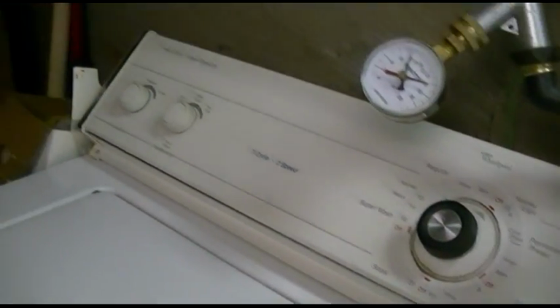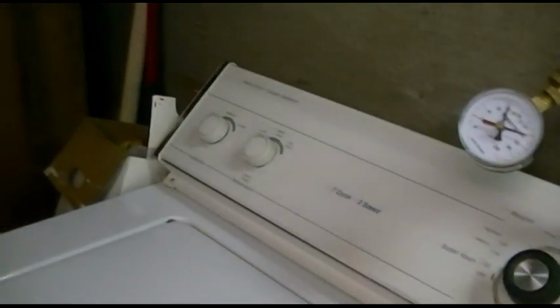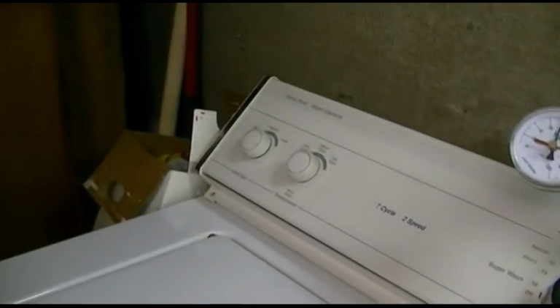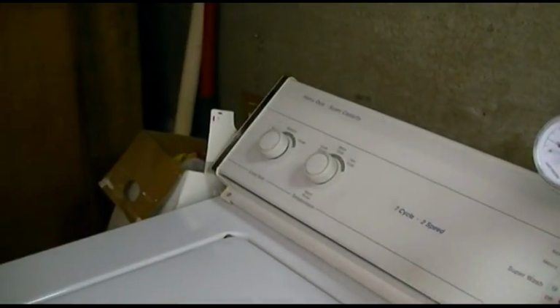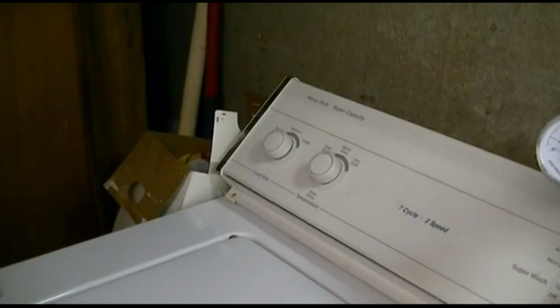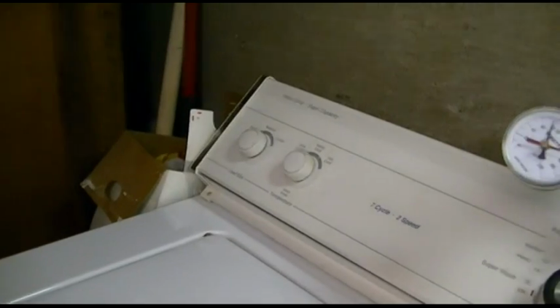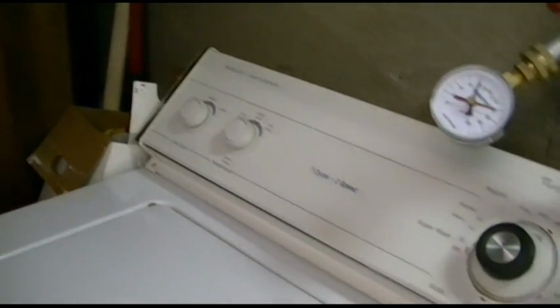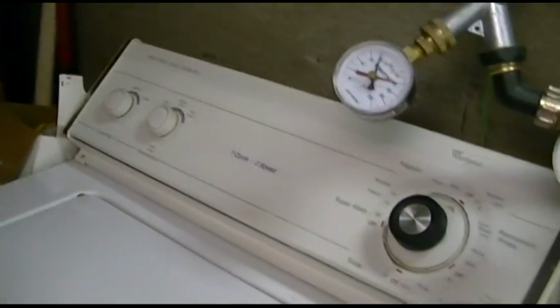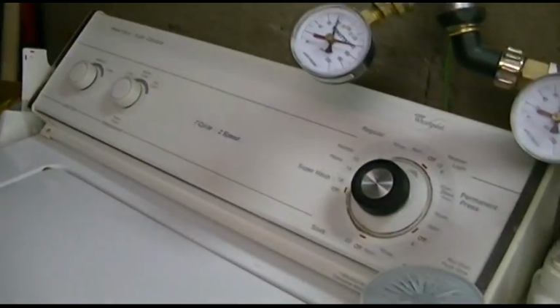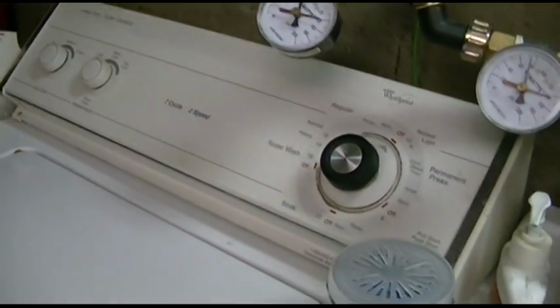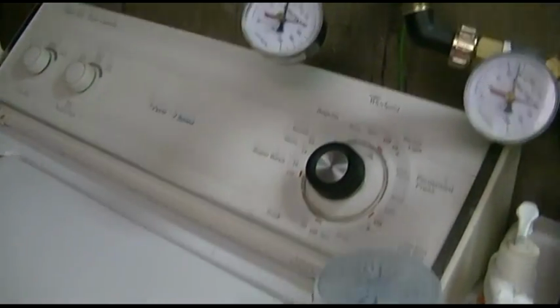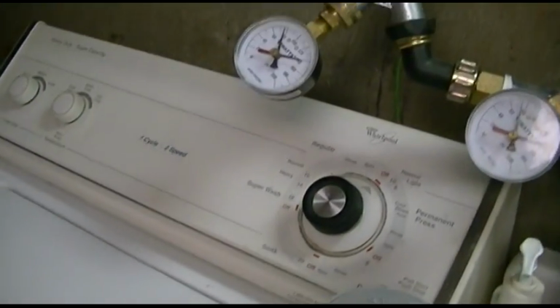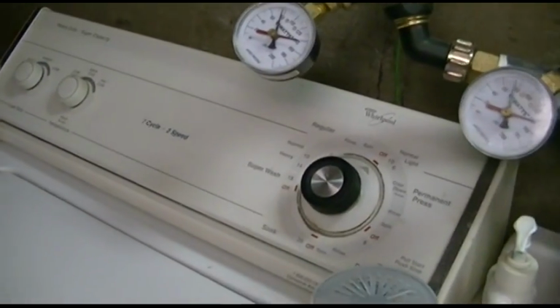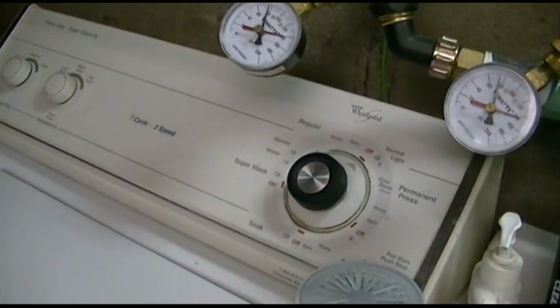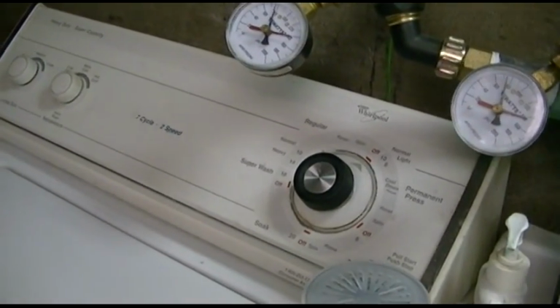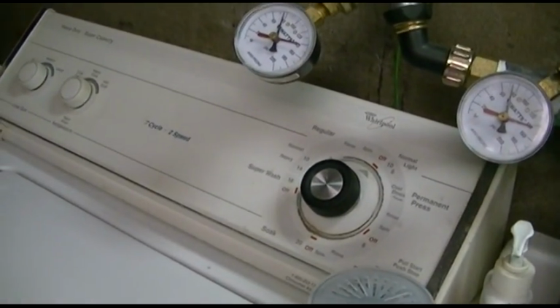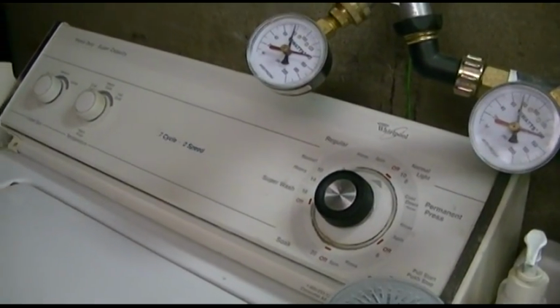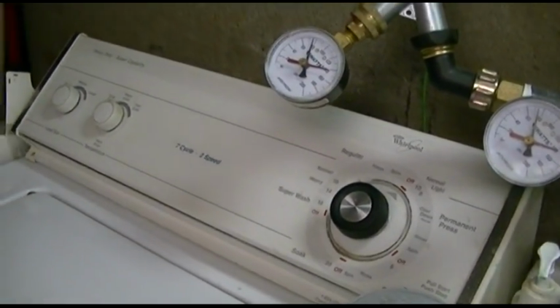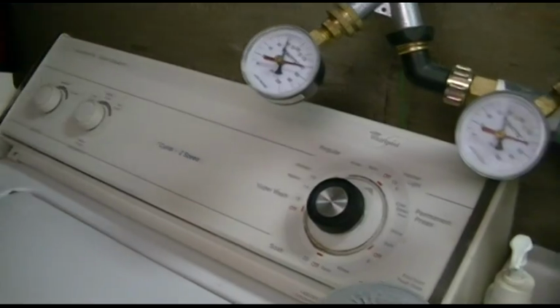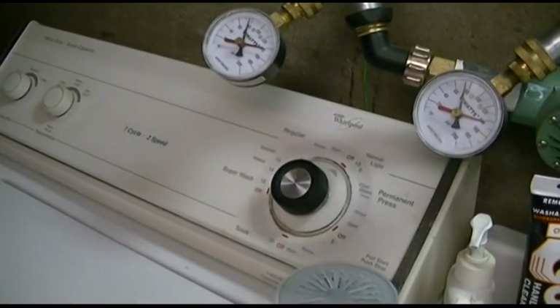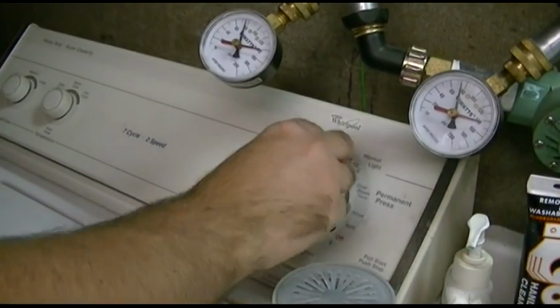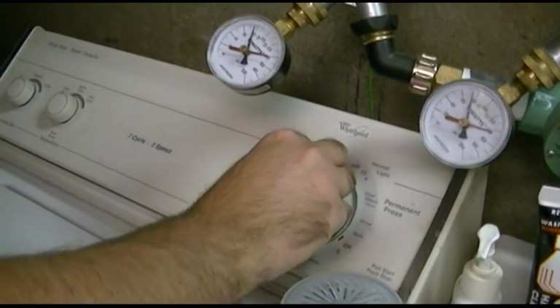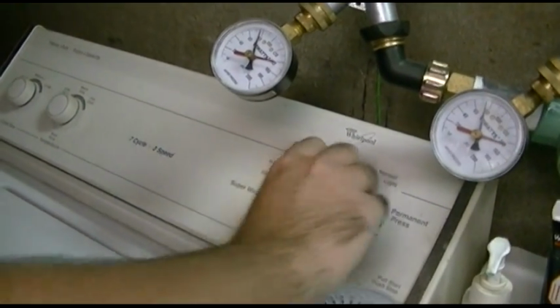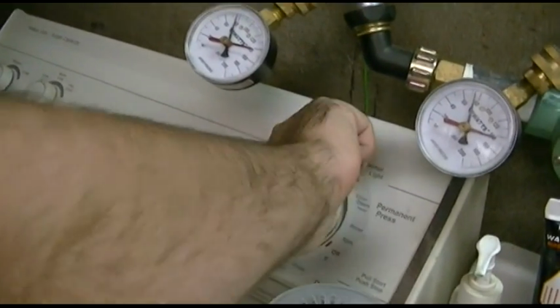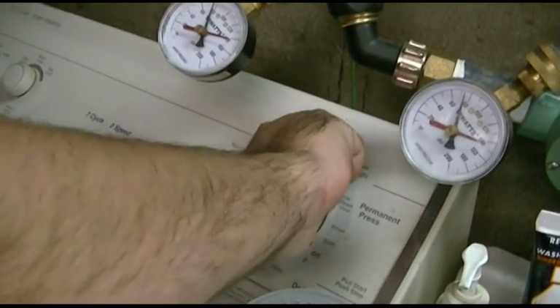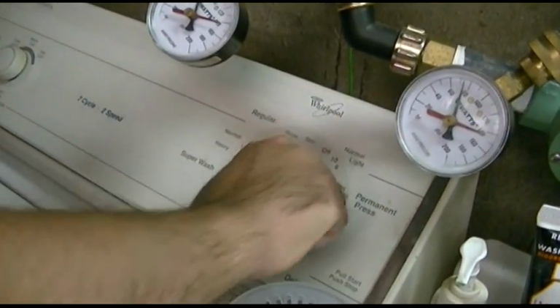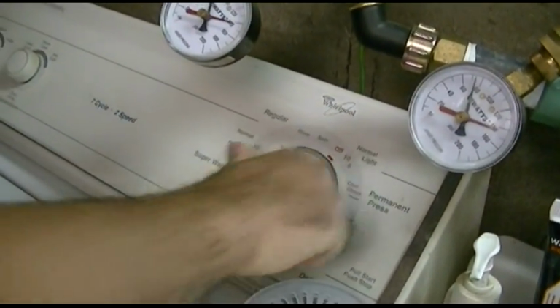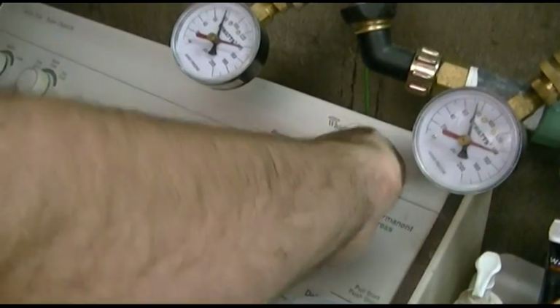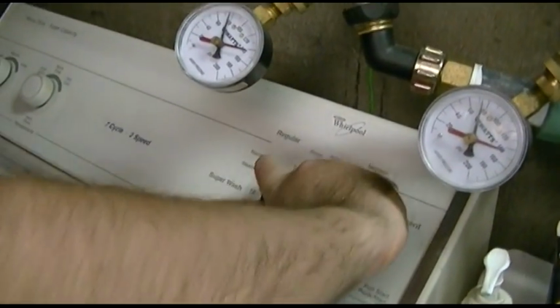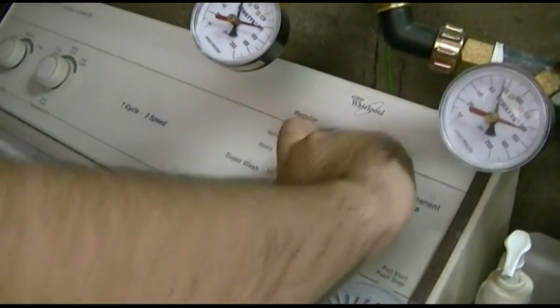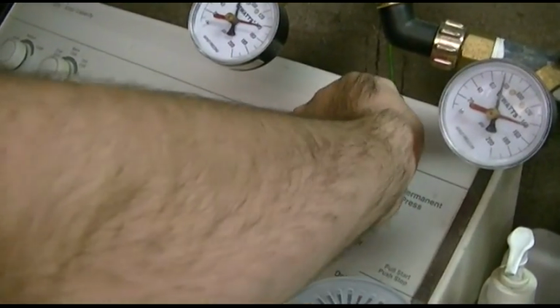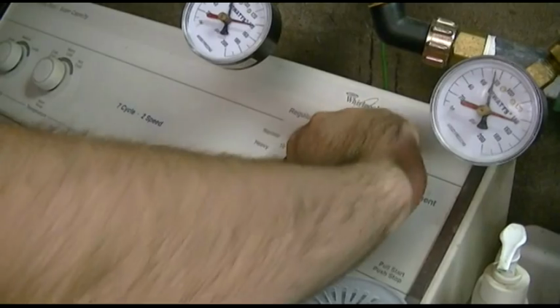We're going to put everything to cold and small — it doesn't really matter. Go ahead and turn that dial and see if you can get it right in that spot. There was a little sweet spot we found. It's tough; it's going to take a few tries.